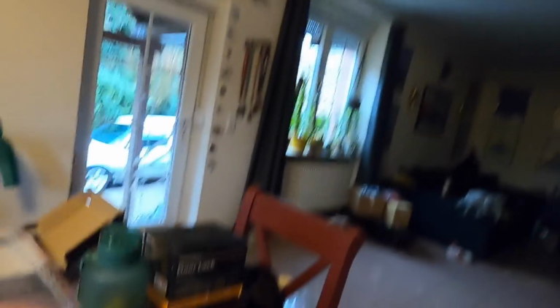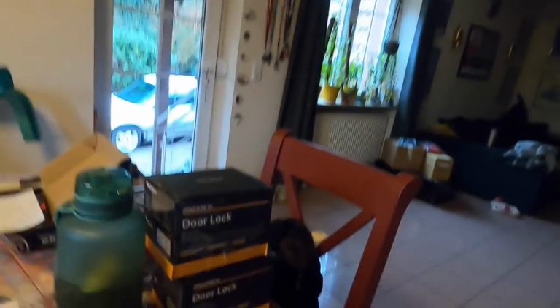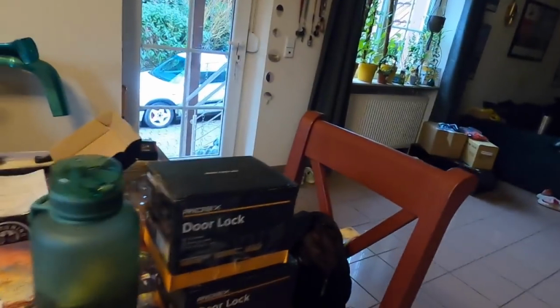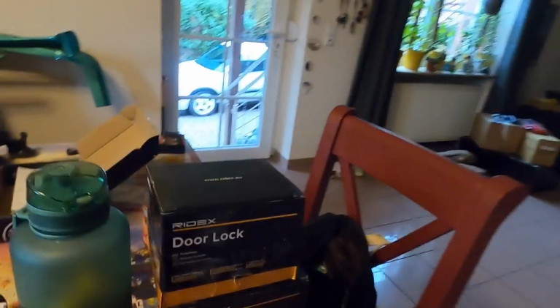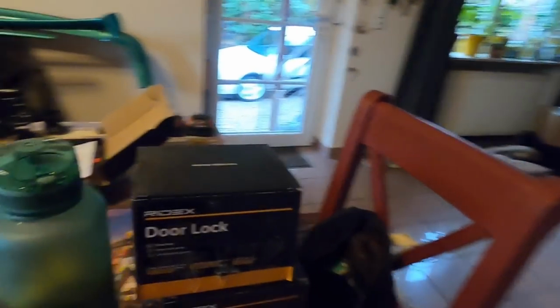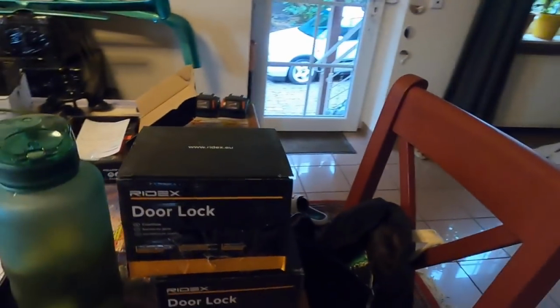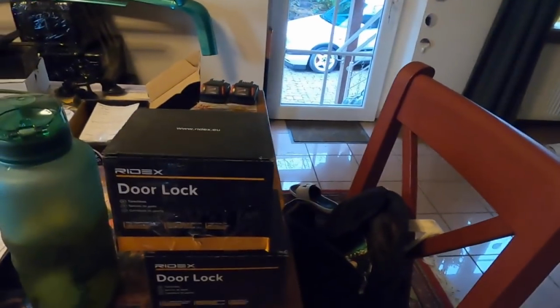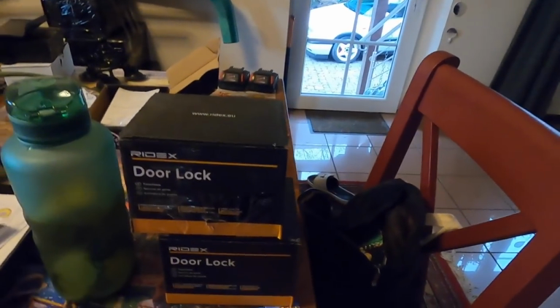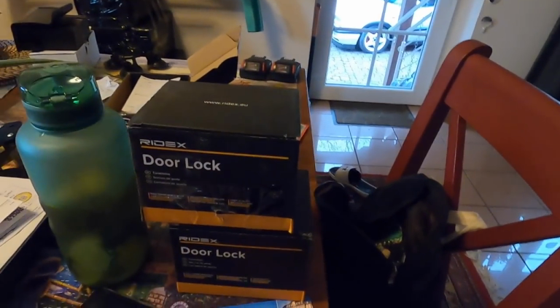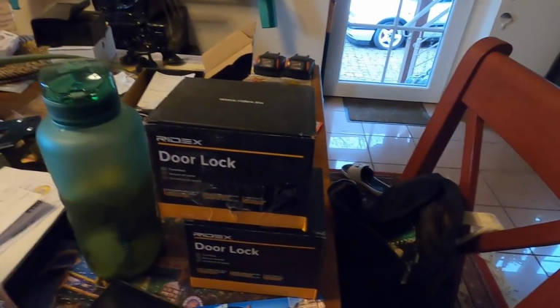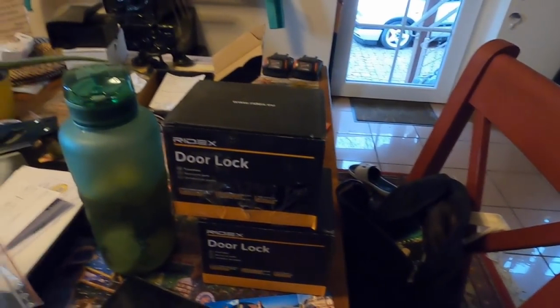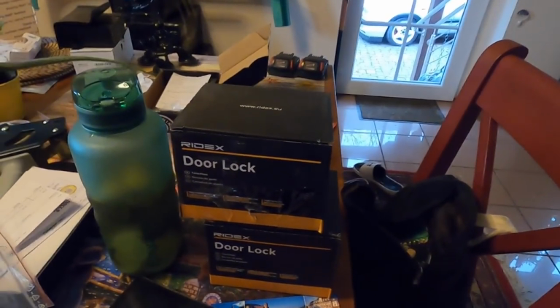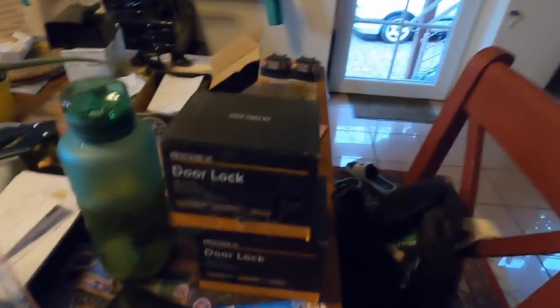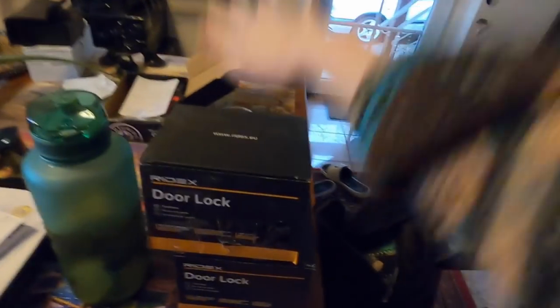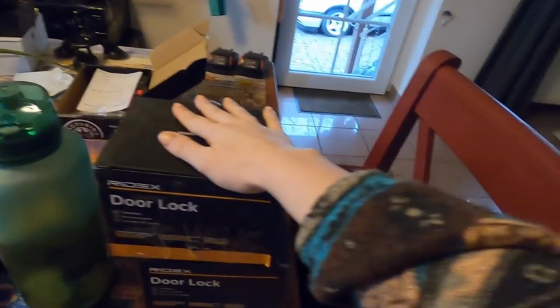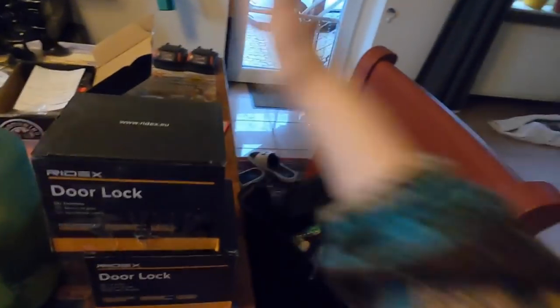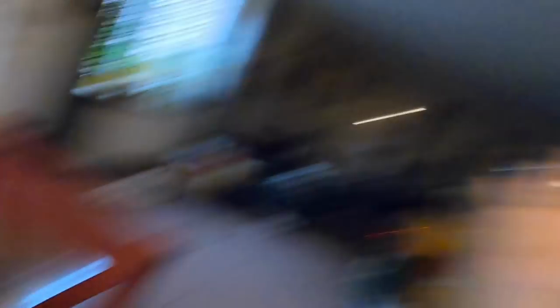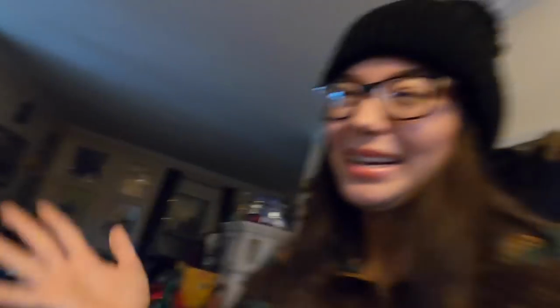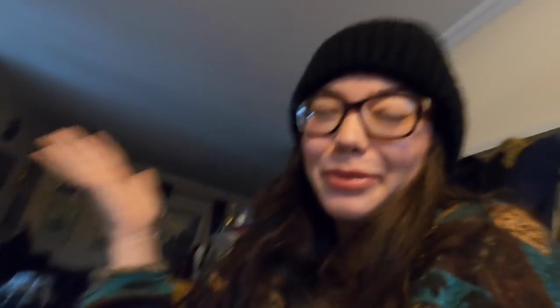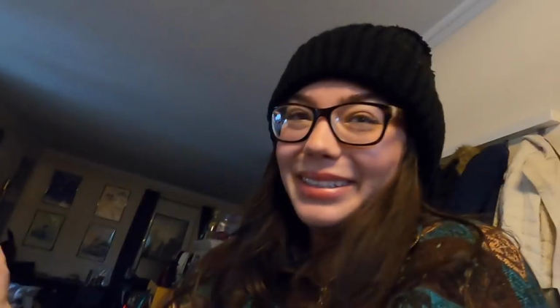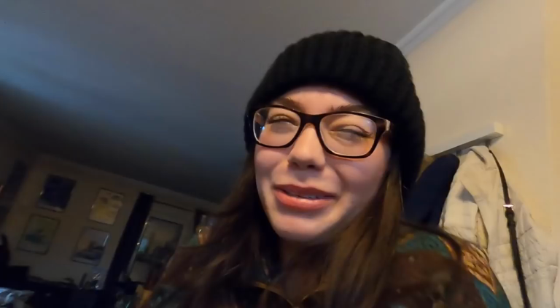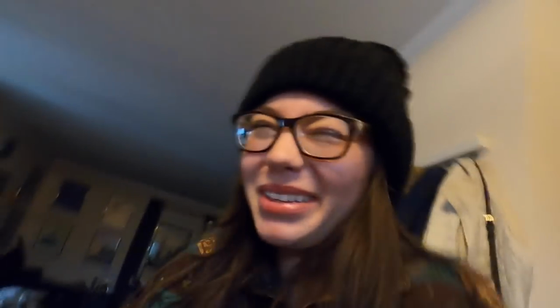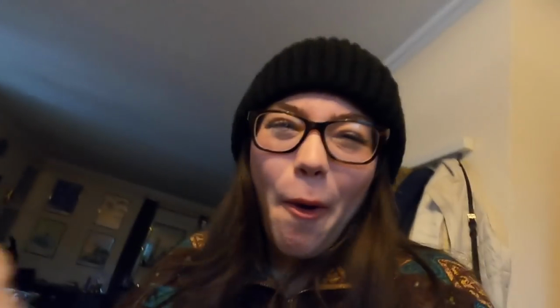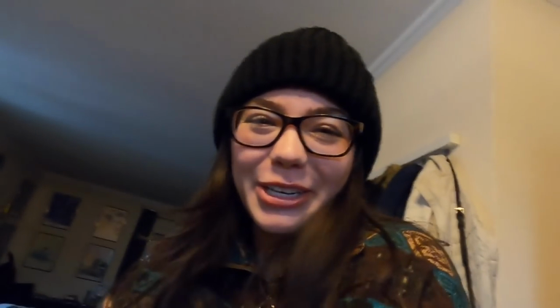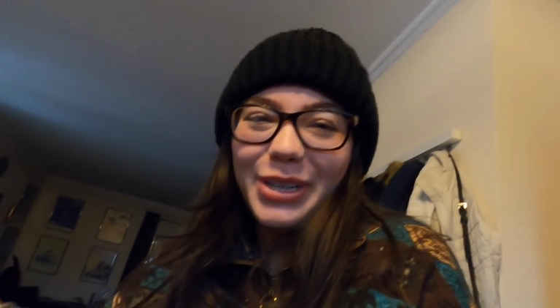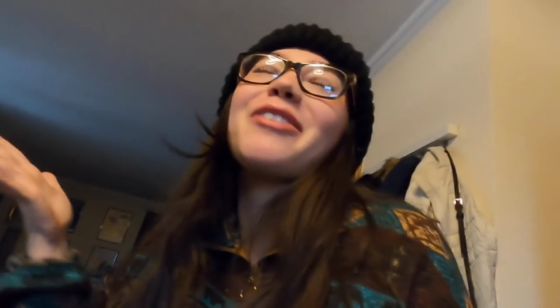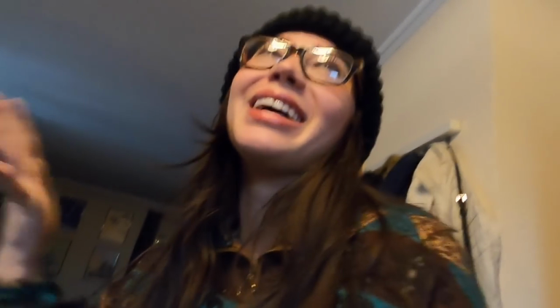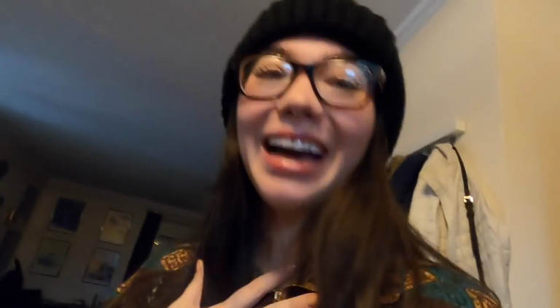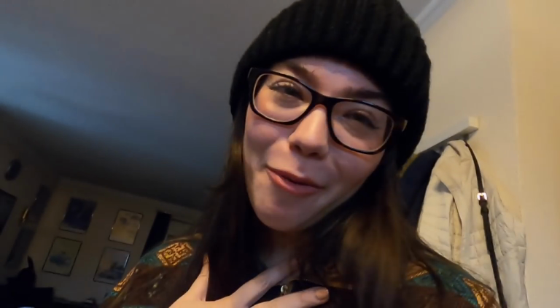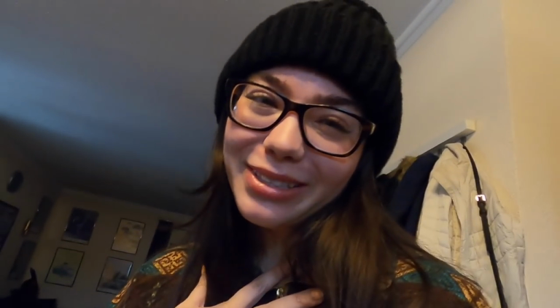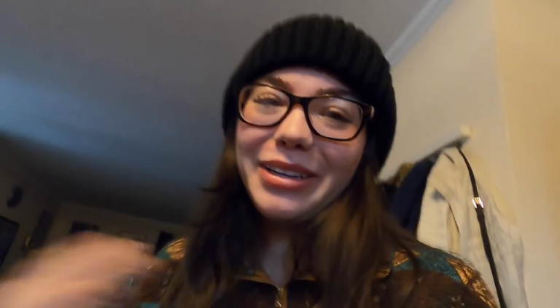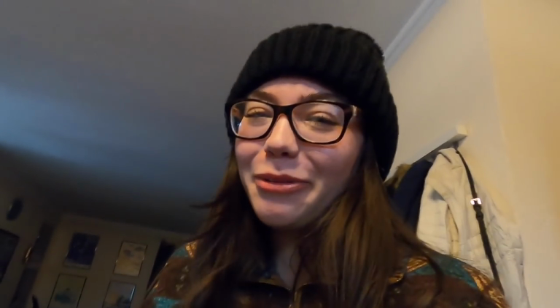We're going to switch these out today. It shouldn't take too long, but I'm excited — I'm so excited. I just want to be able to open the doors whenever I want, you know?